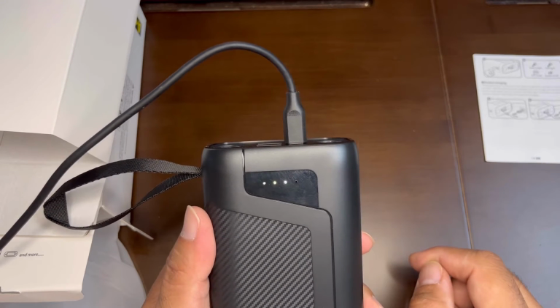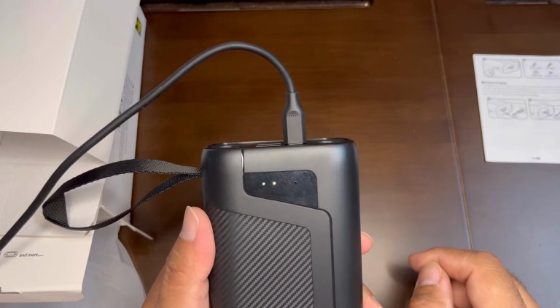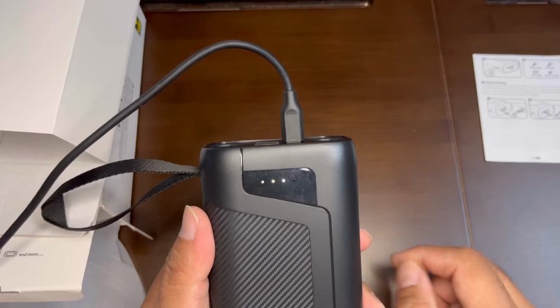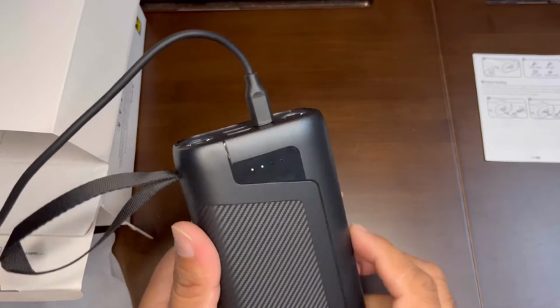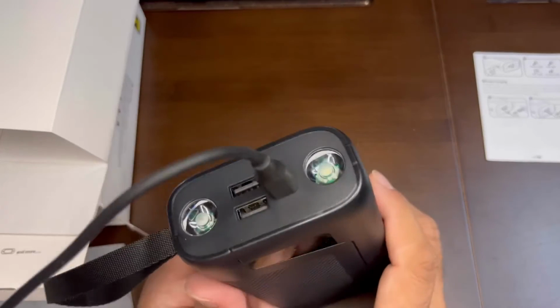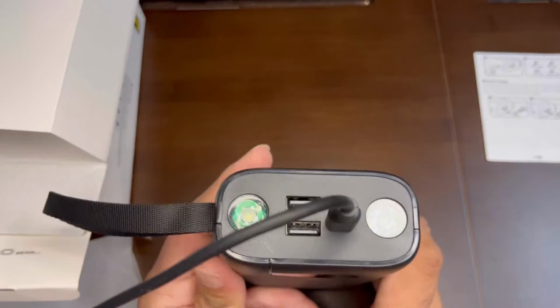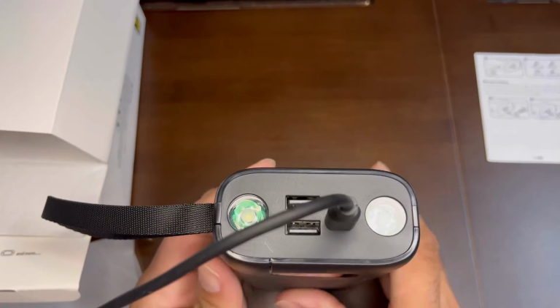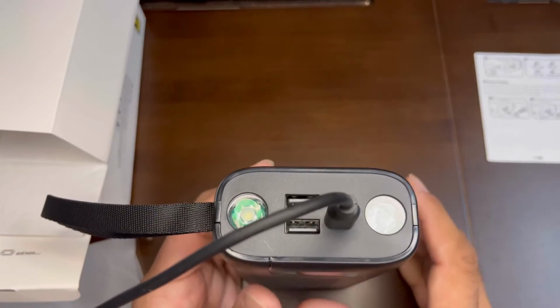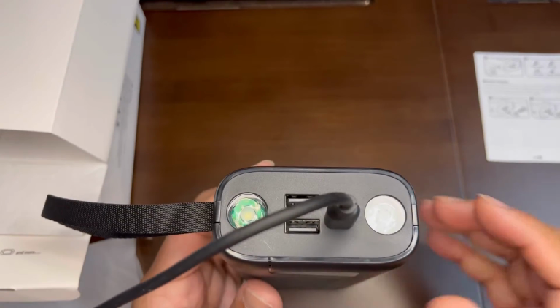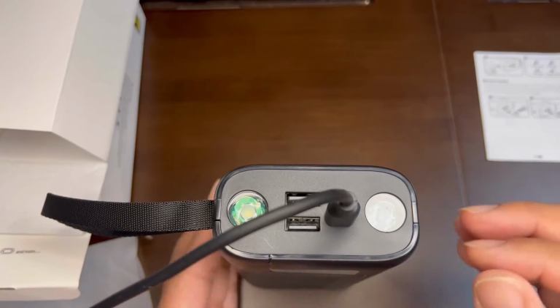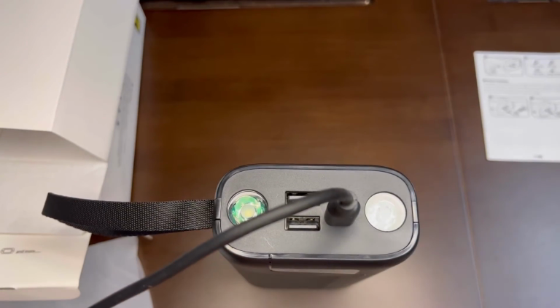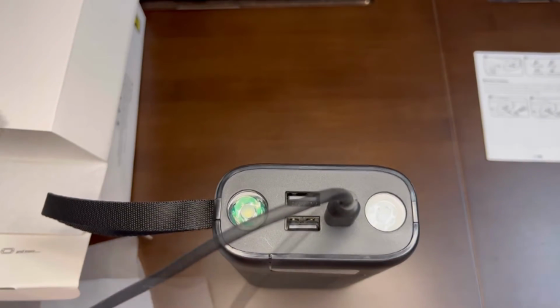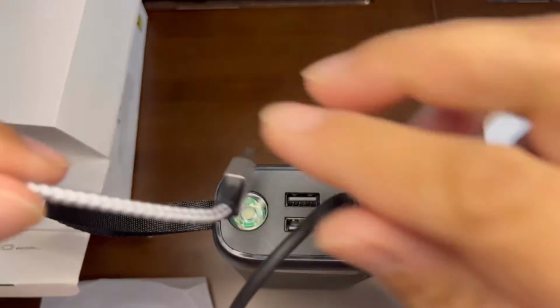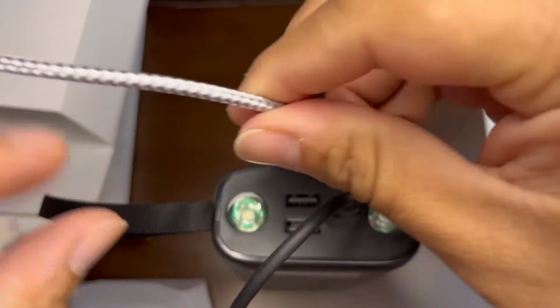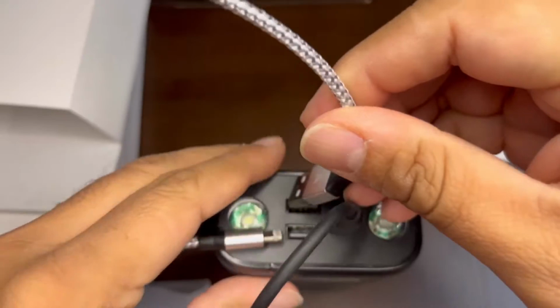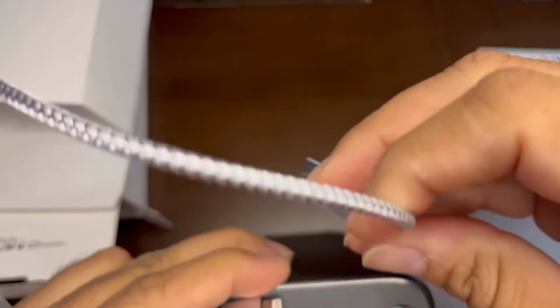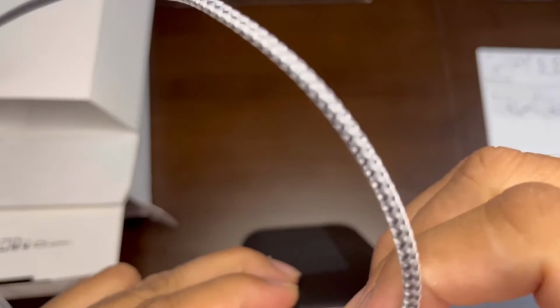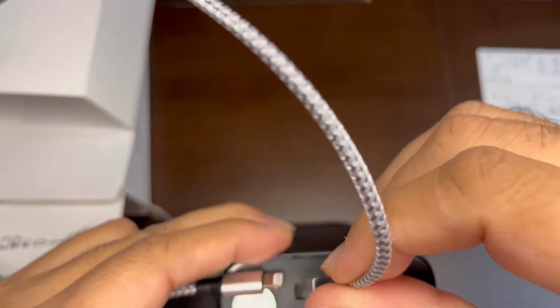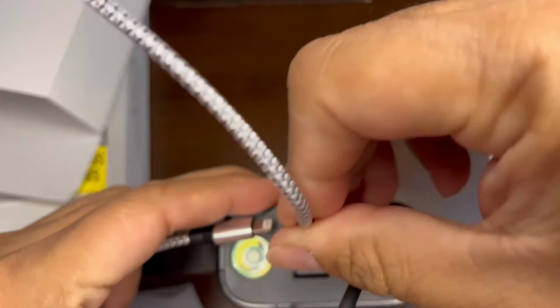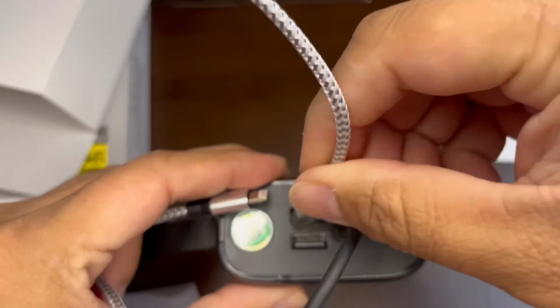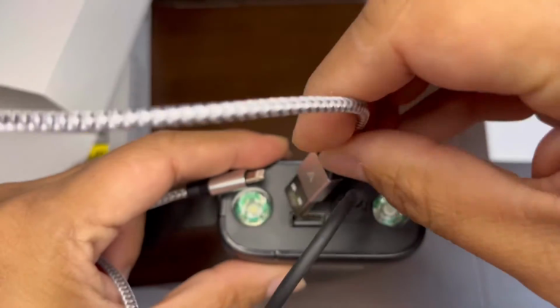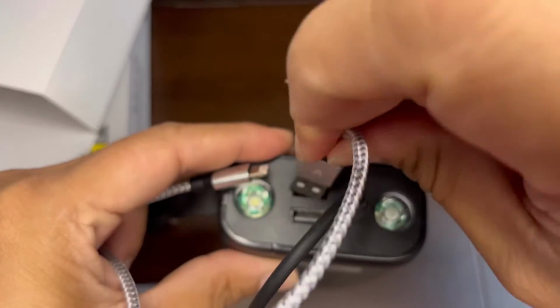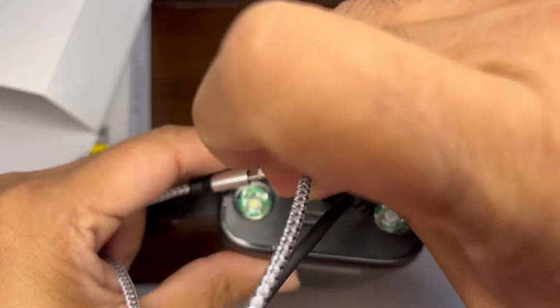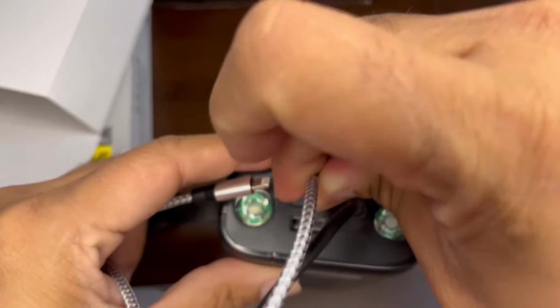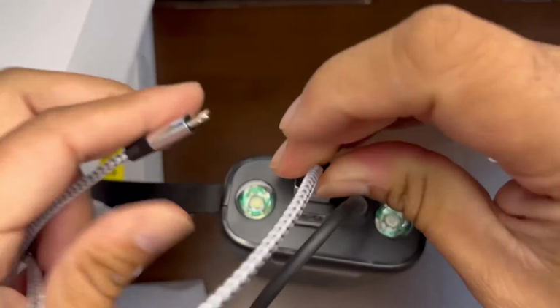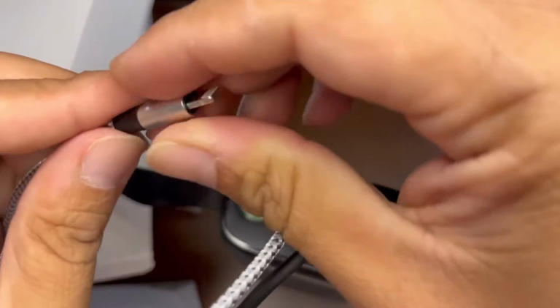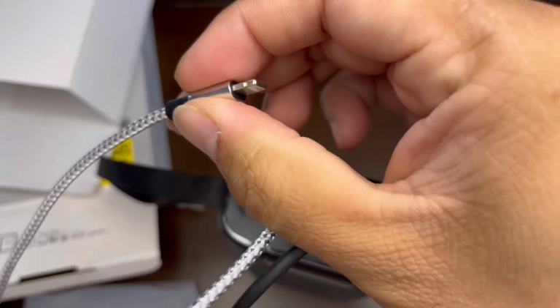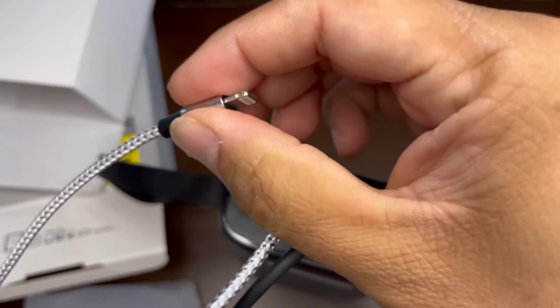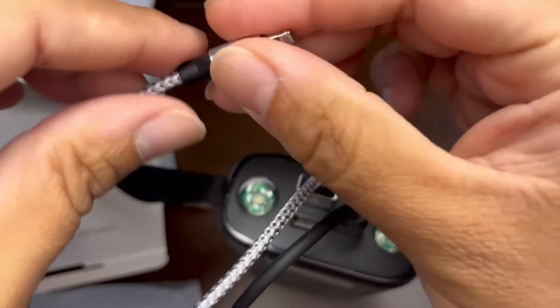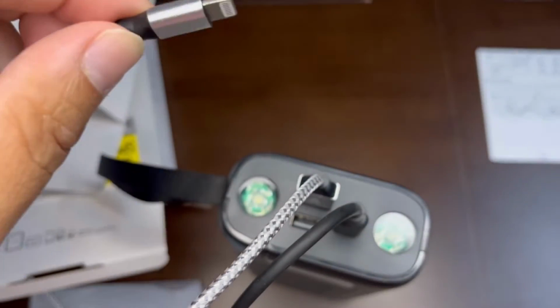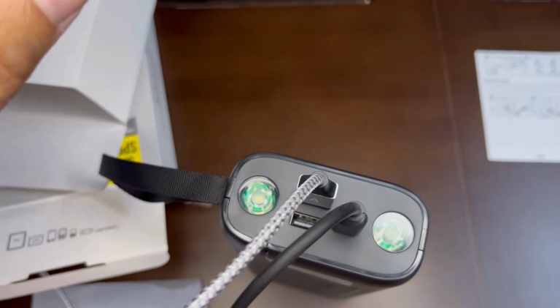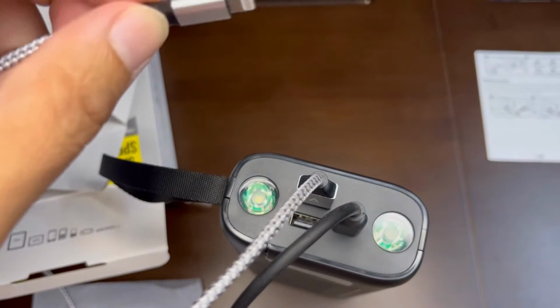You can also use it to charge USB-C devices. The other port is a micro USB. There are also two USB-A ports you can use to charge different devices, so you can charge up to four things from it all at one time.